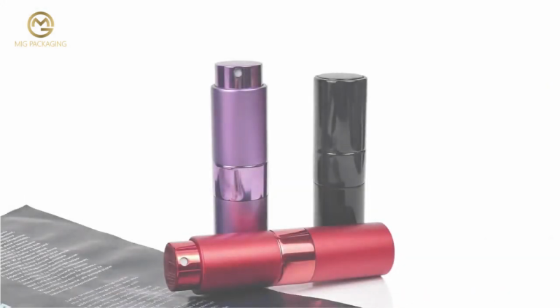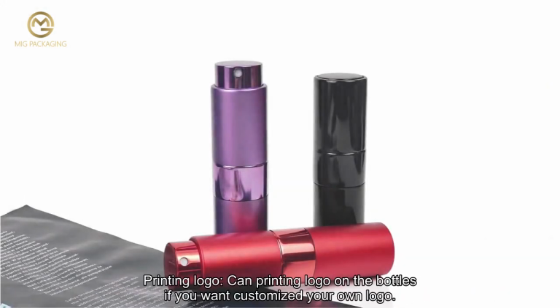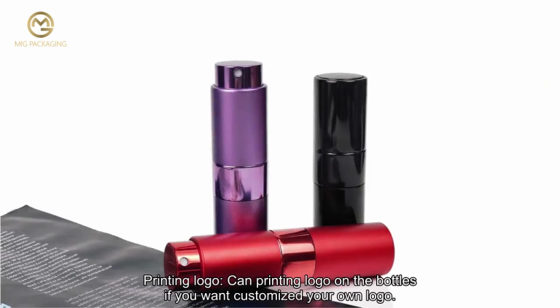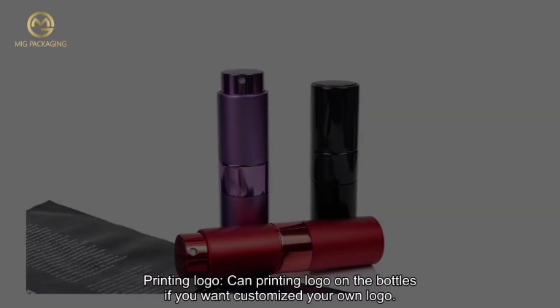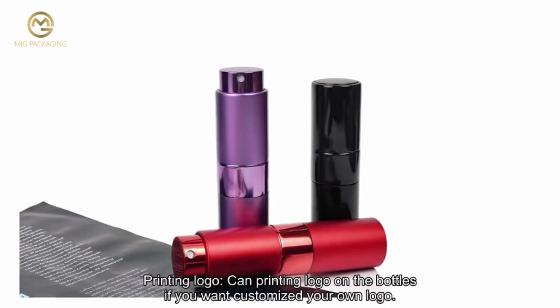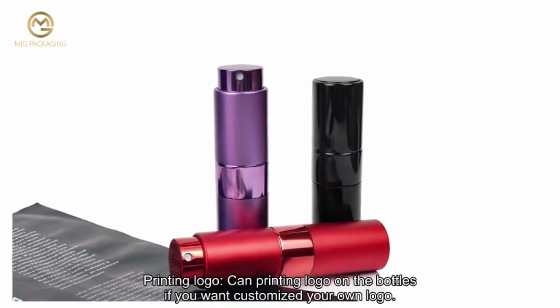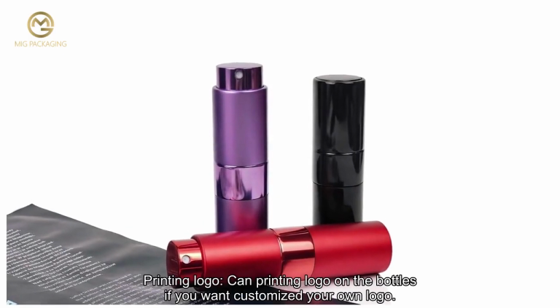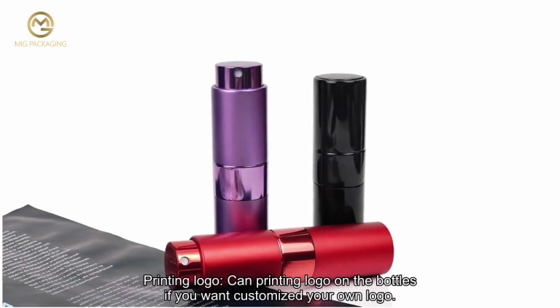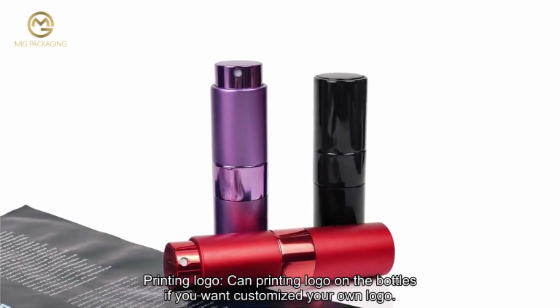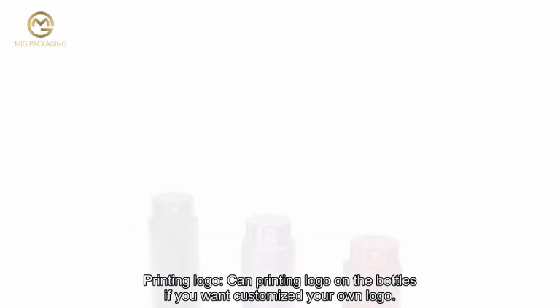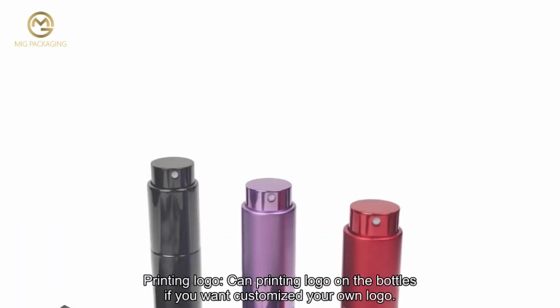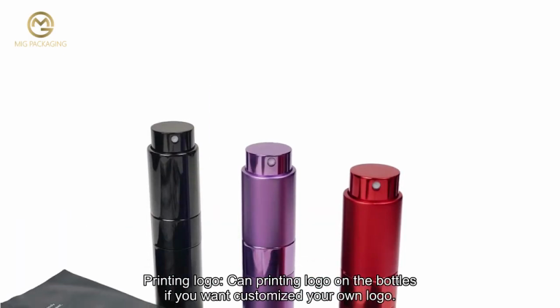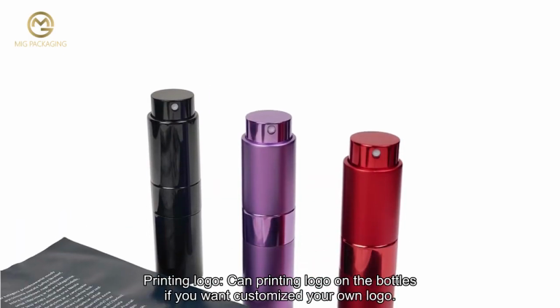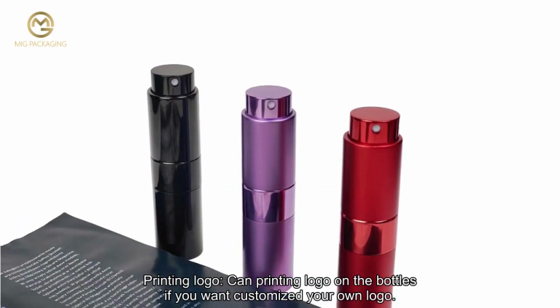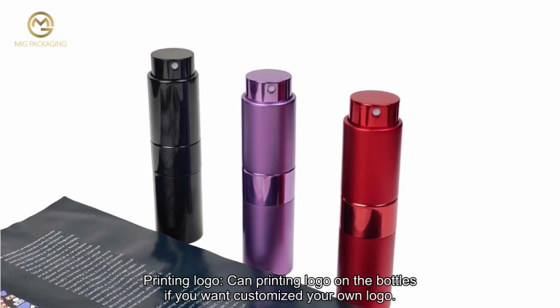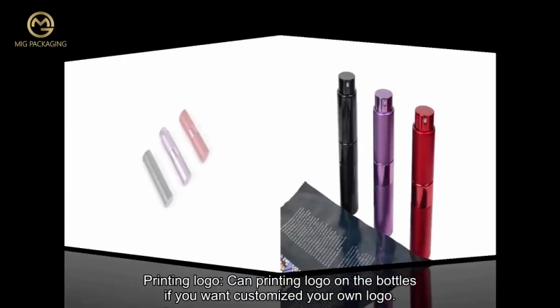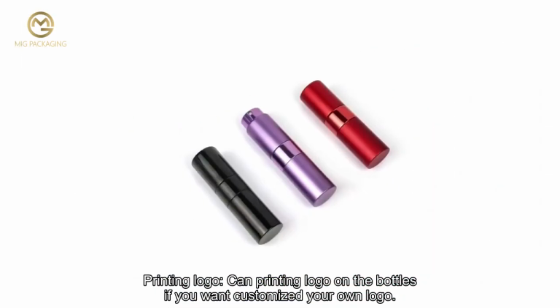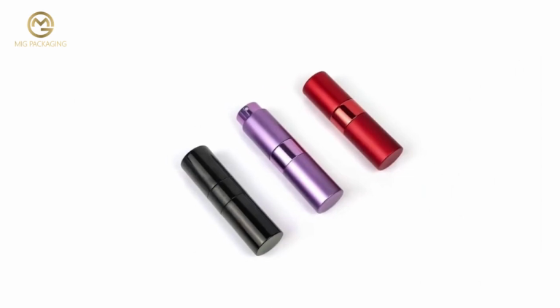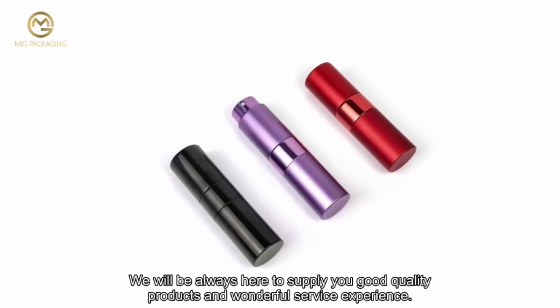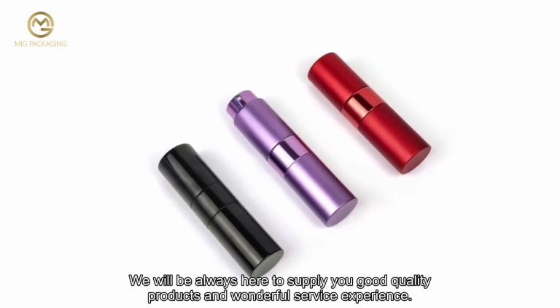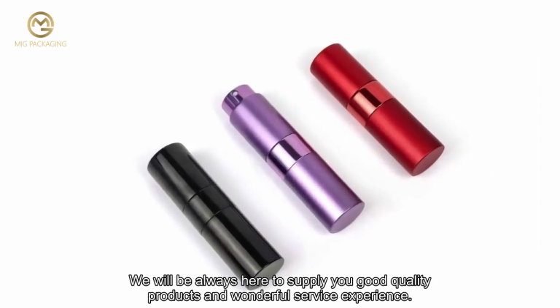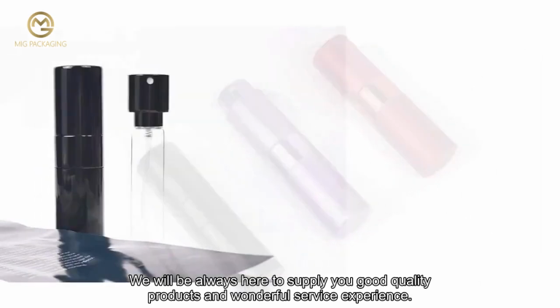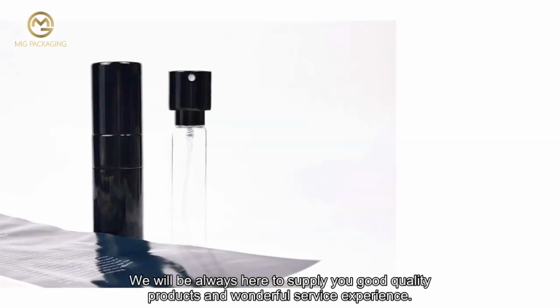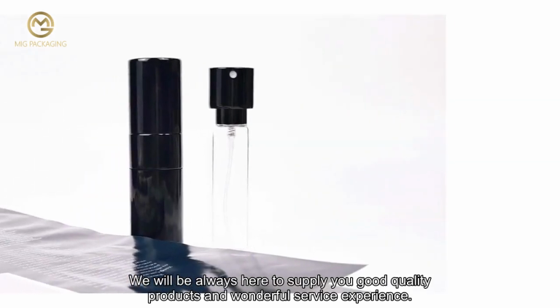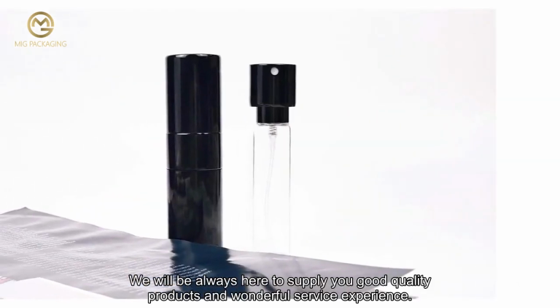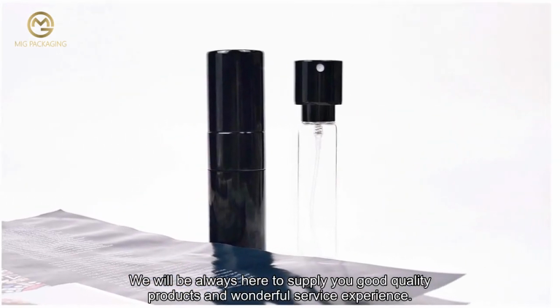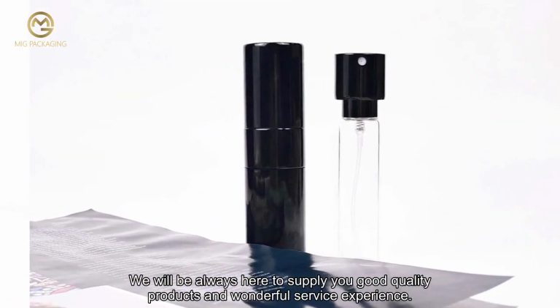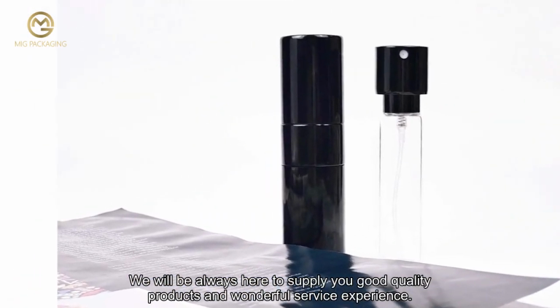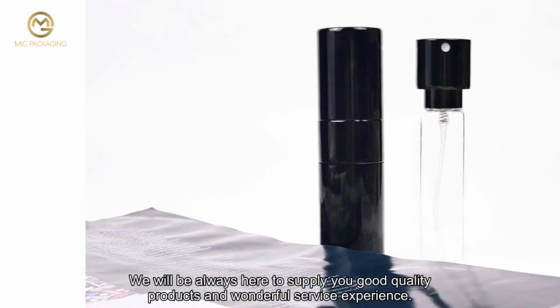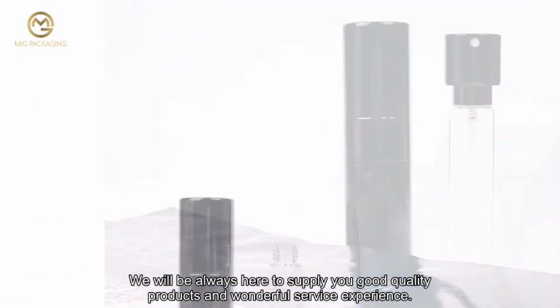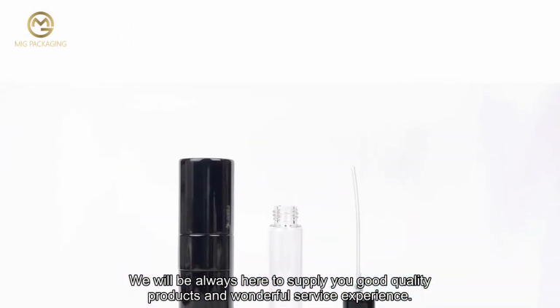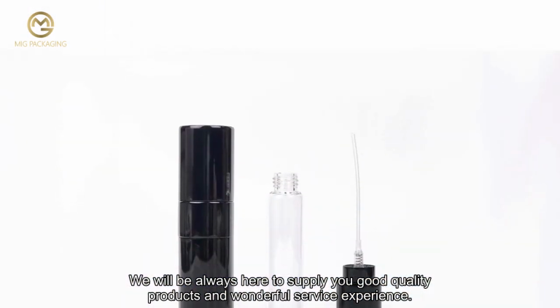We can also print a logo on the bottles if you want to customize your own logo. We will always be here to supply you with good quality products and a wonderful service experience.